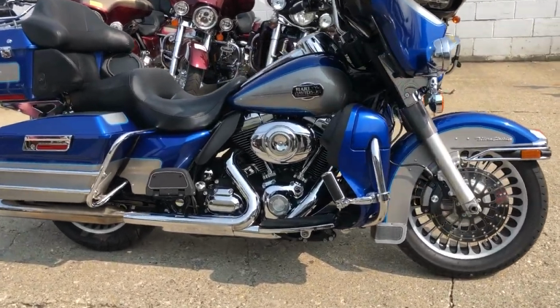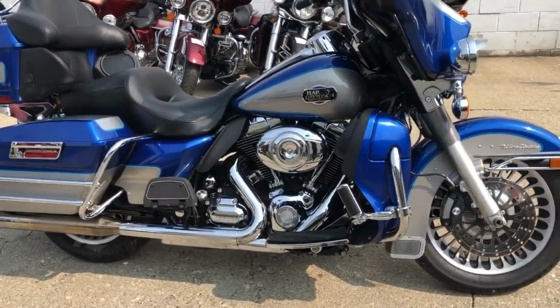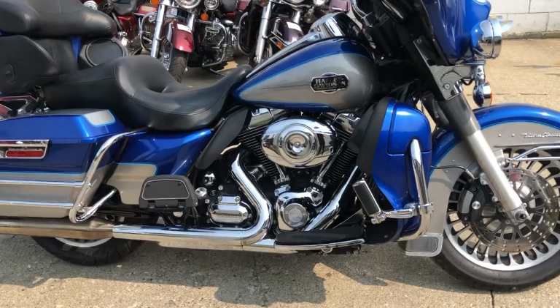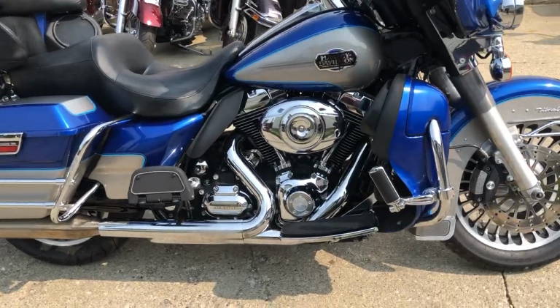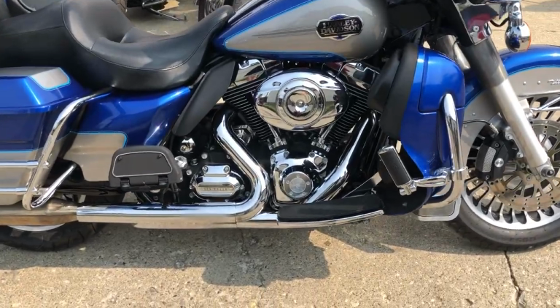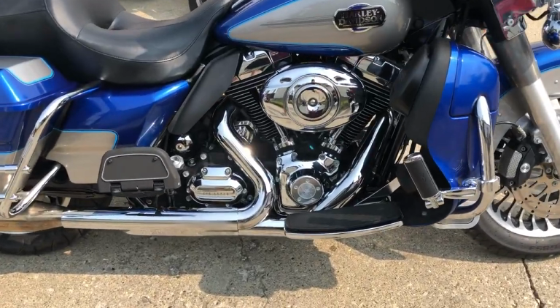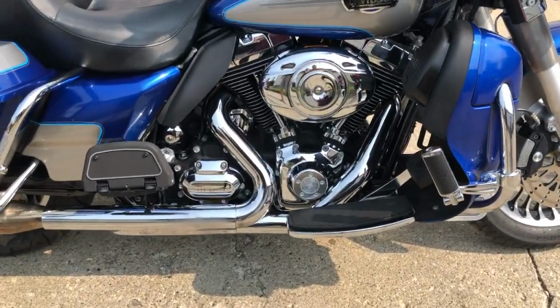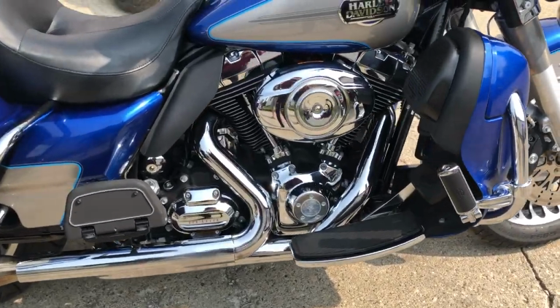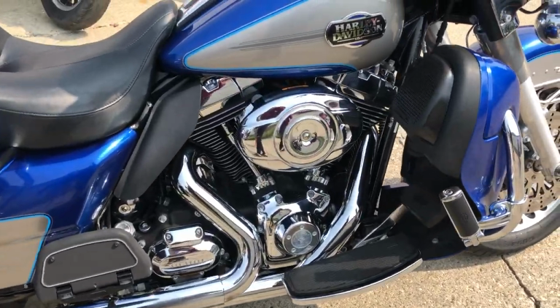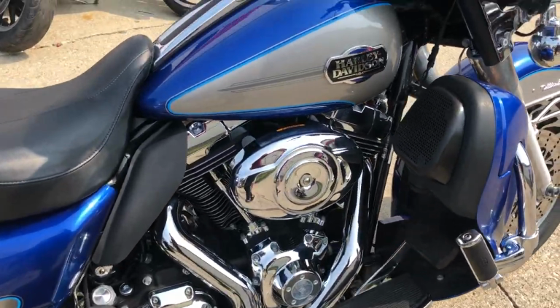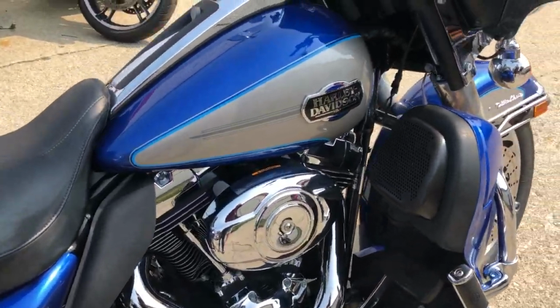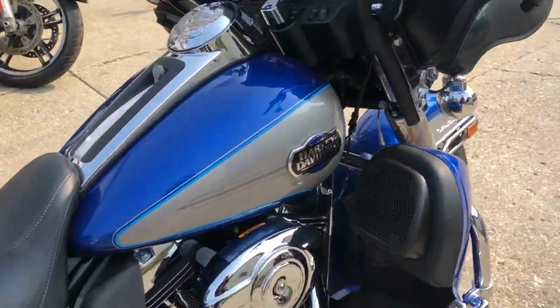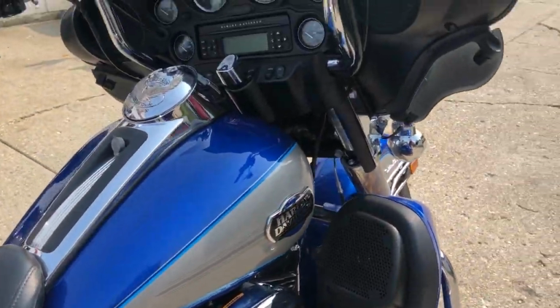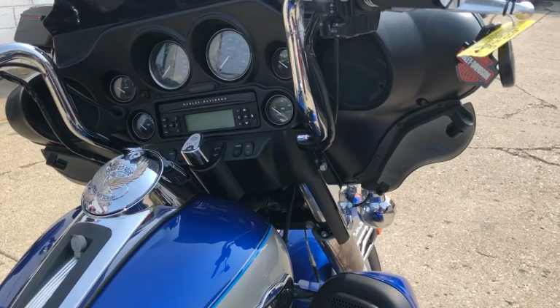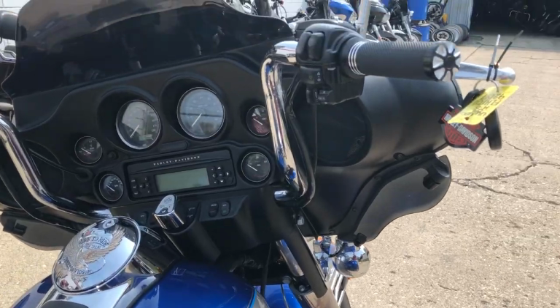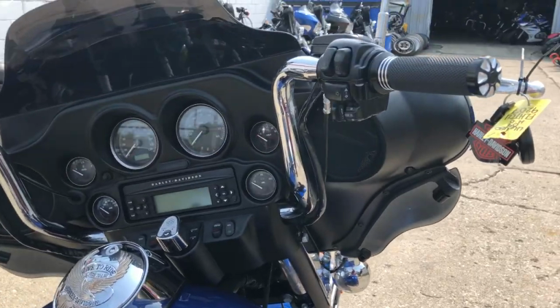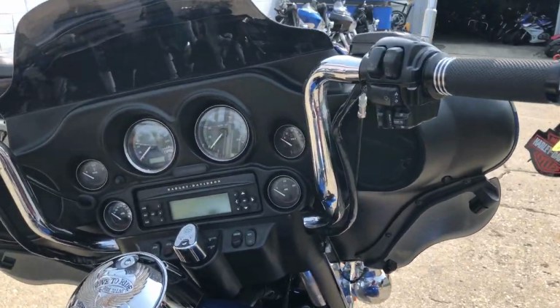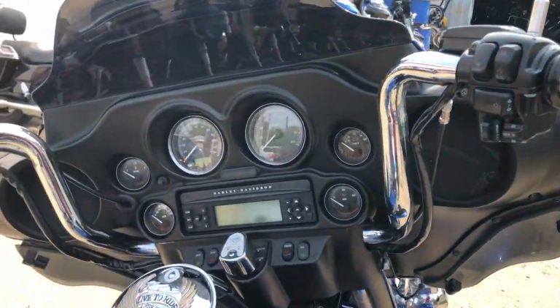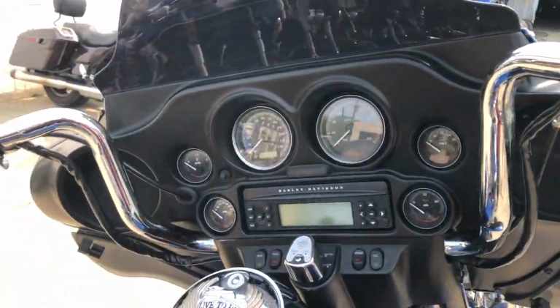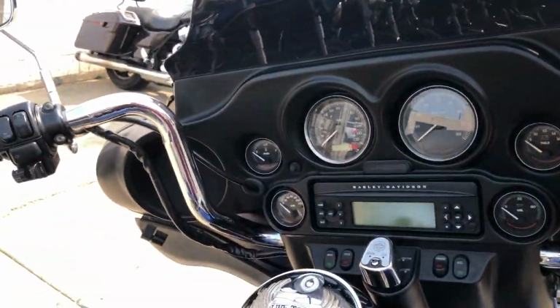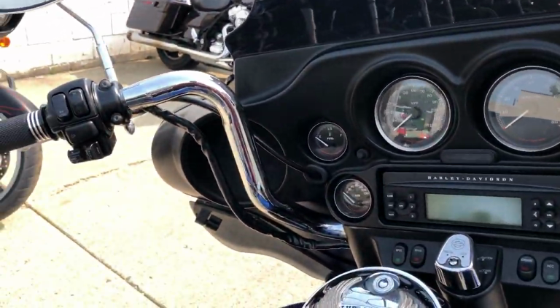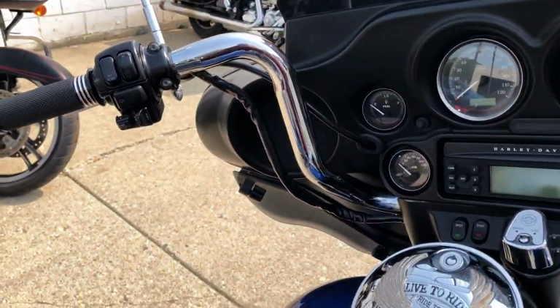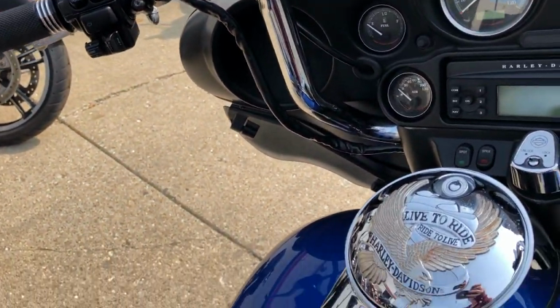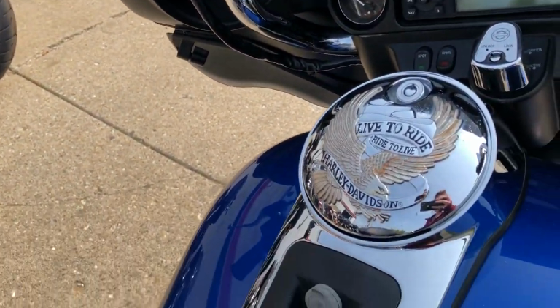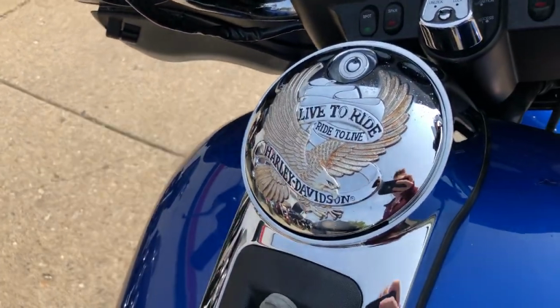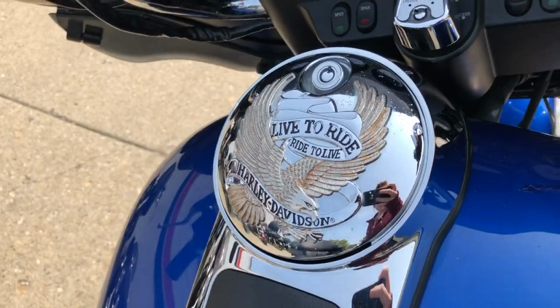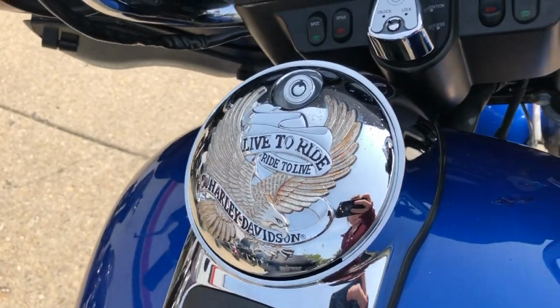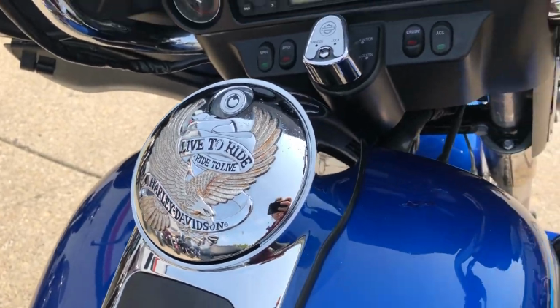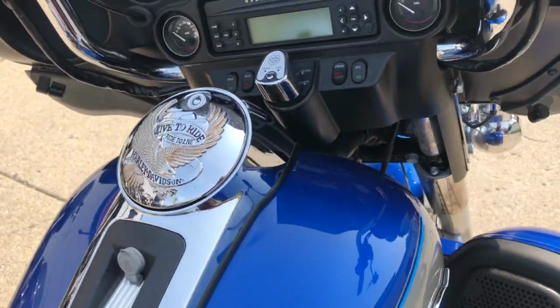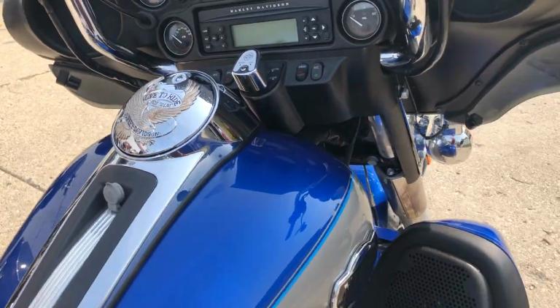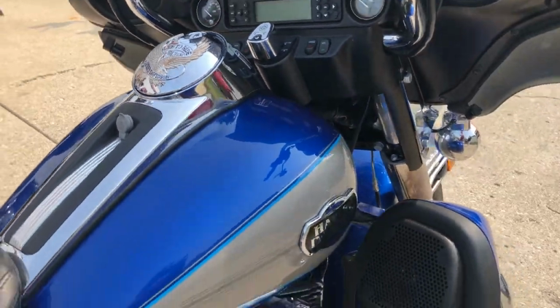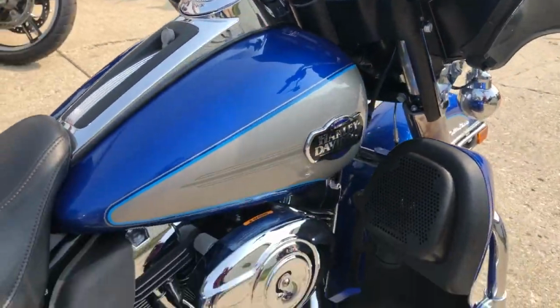What we have here is a used Harley-Davidson Ultra for sale, and it is perfect. Blue and silver two-tone paint, no dents, no dings, no scratches. This Ultra Classic is clean.